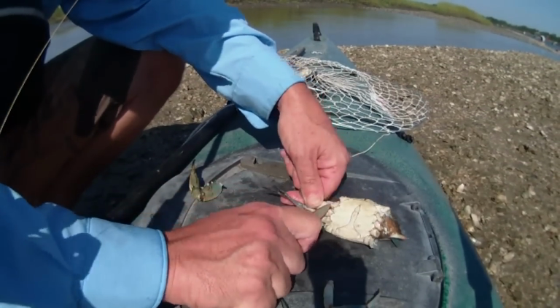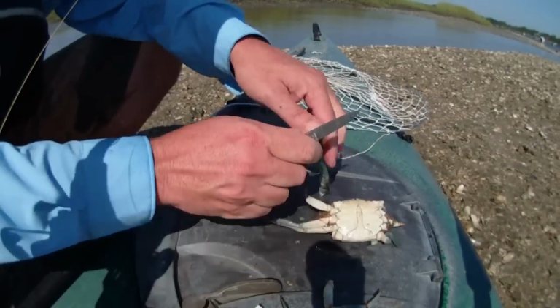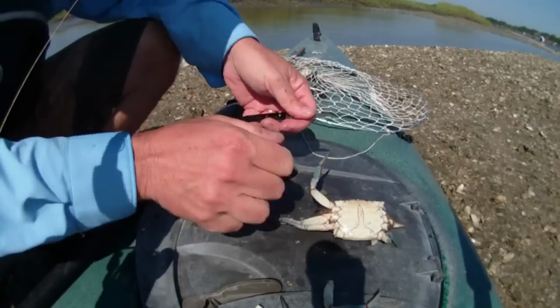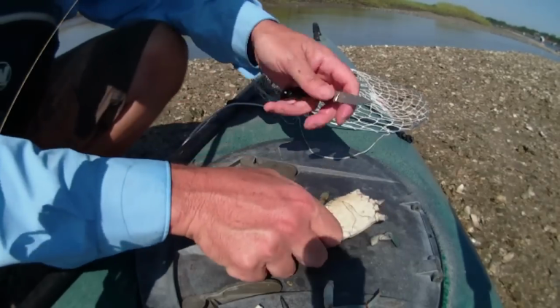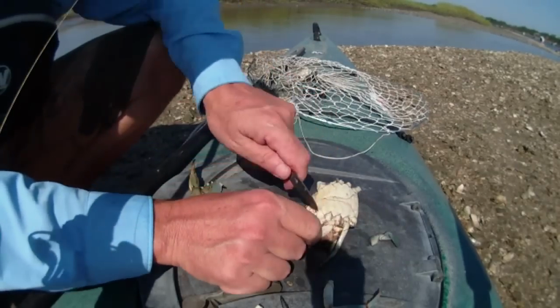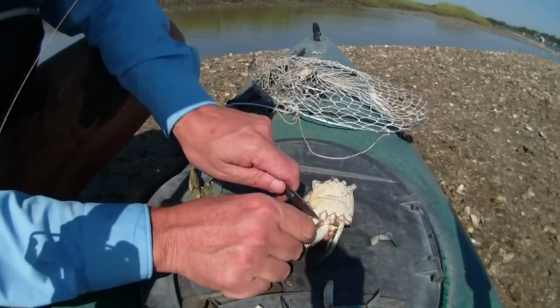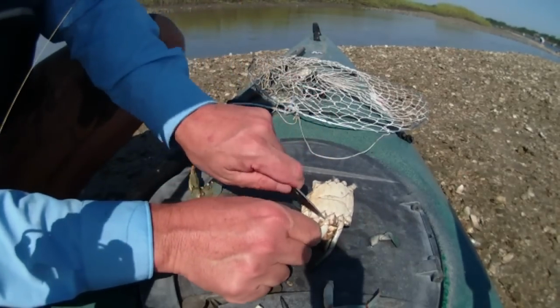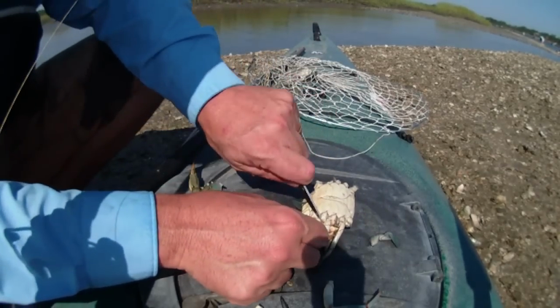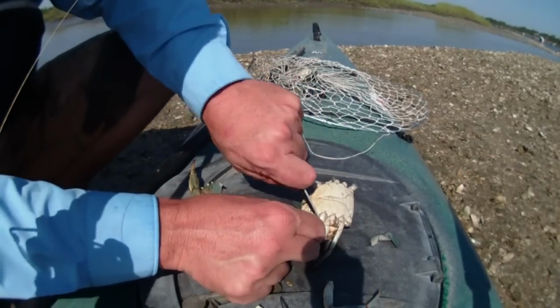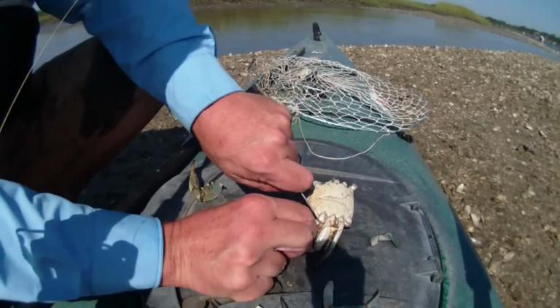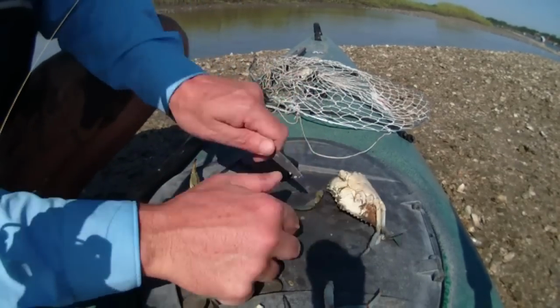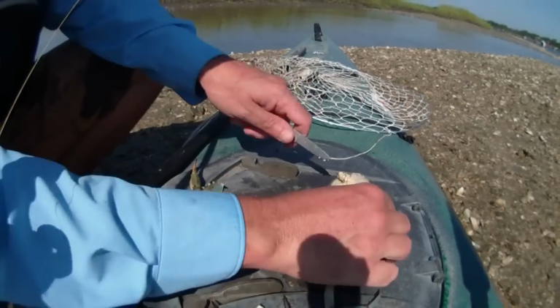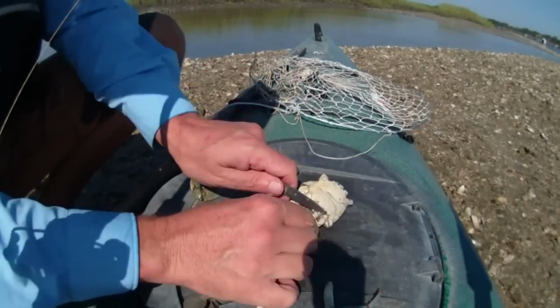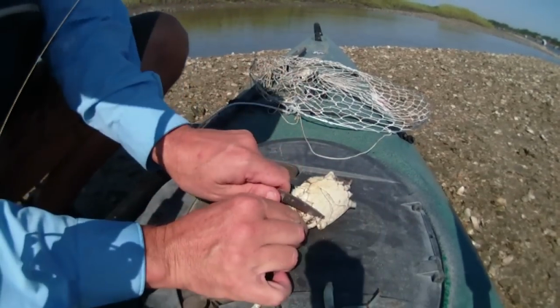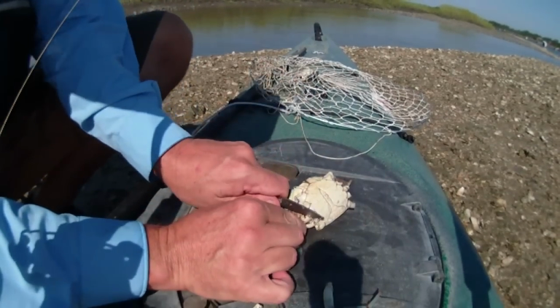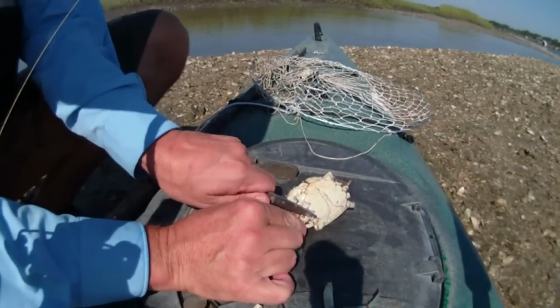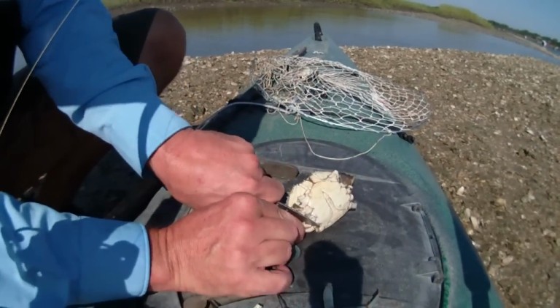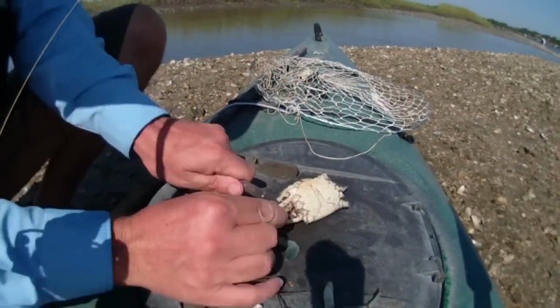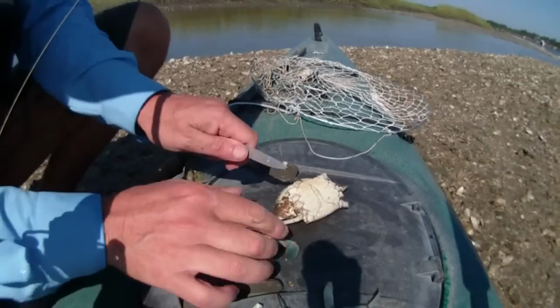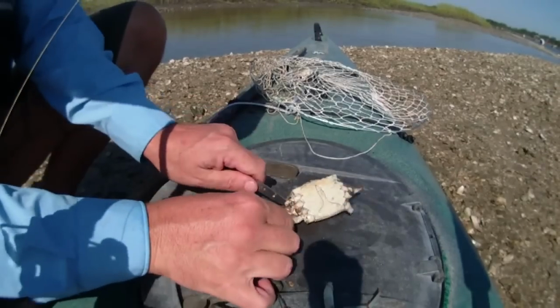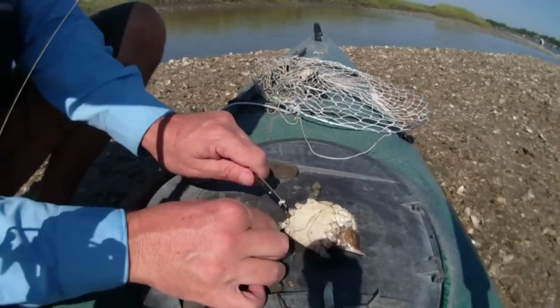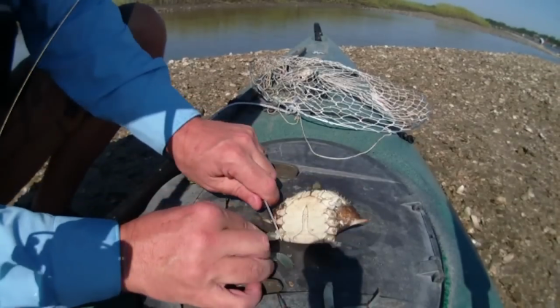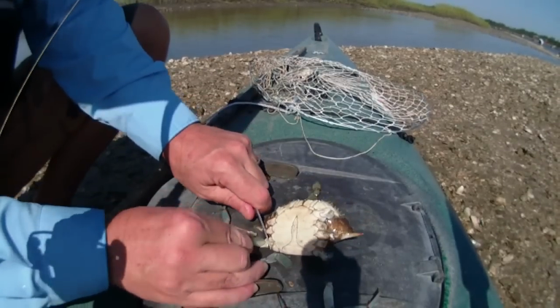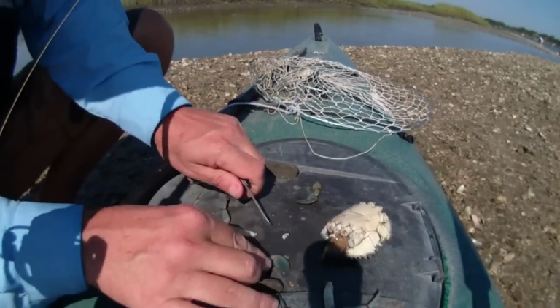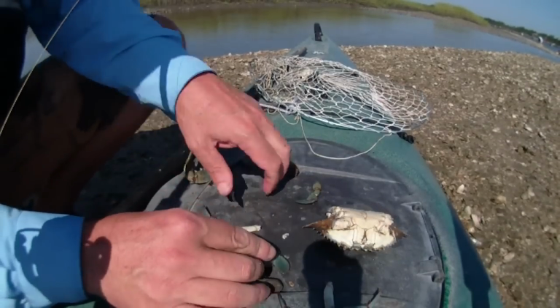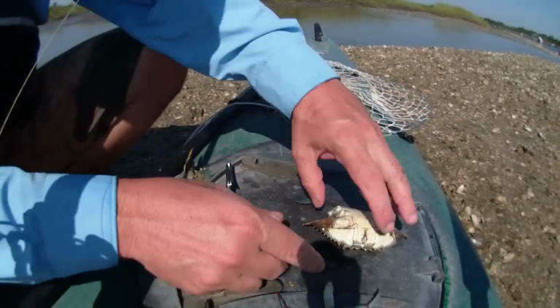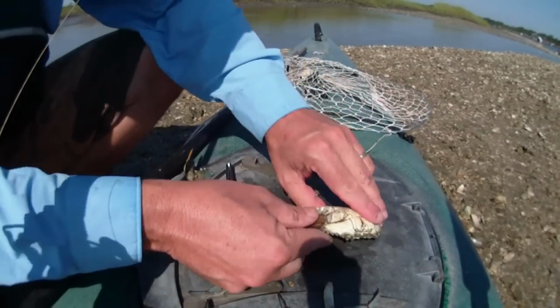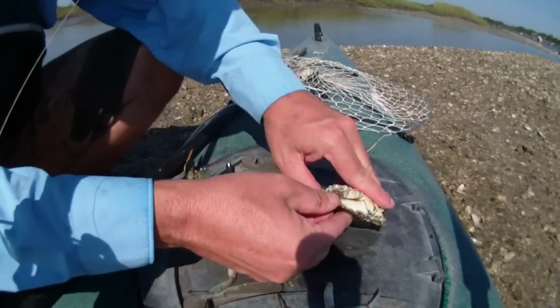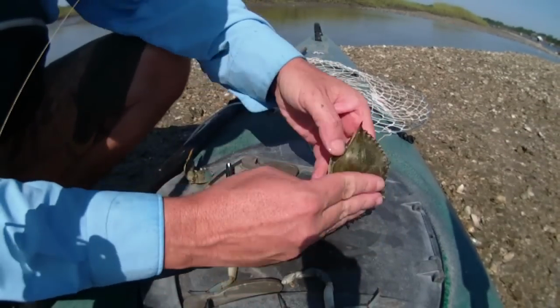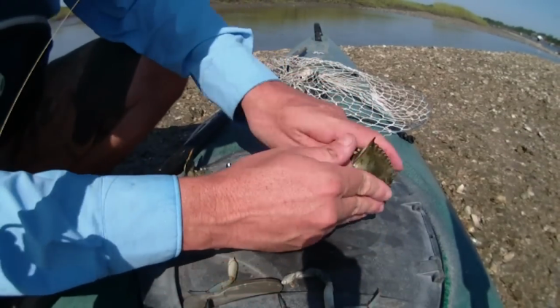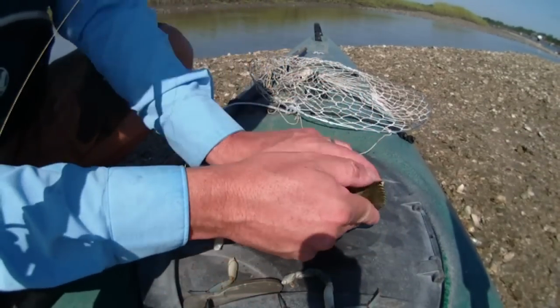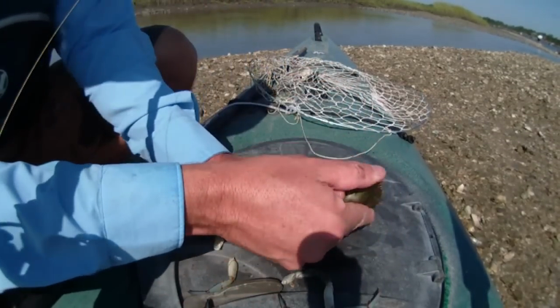I like to cut them off either with a knife or with scissors so that I leave the joints intact. We'll talk a little bit more in a second about why I like to leave those joints intact. So now he's a legless crab.